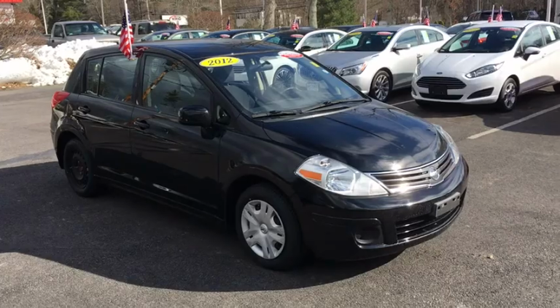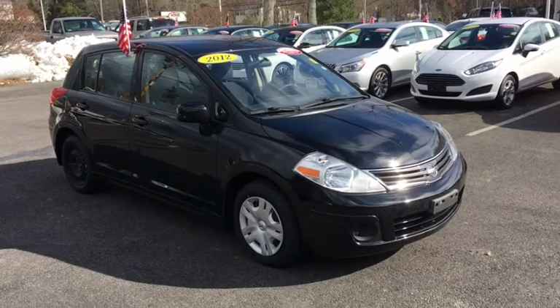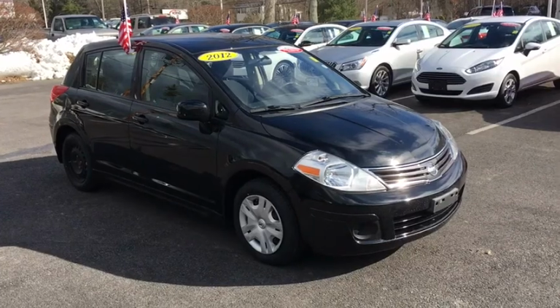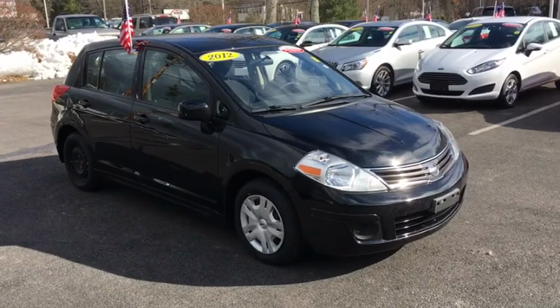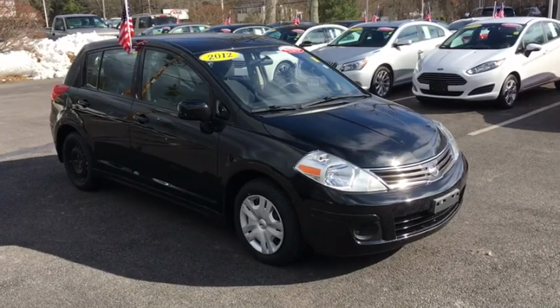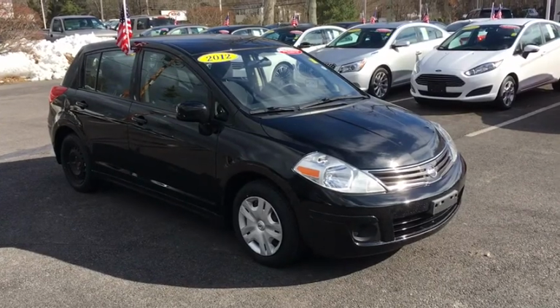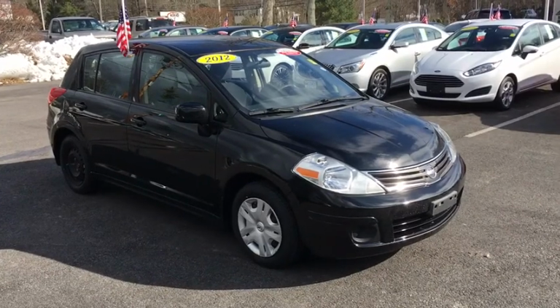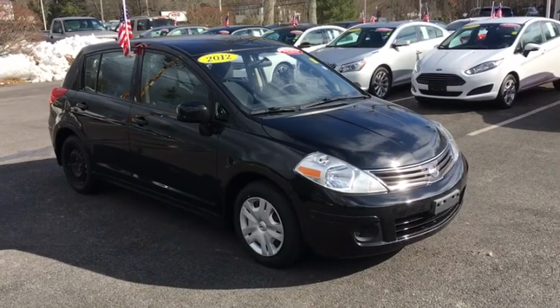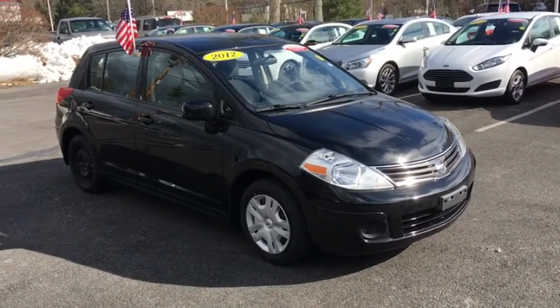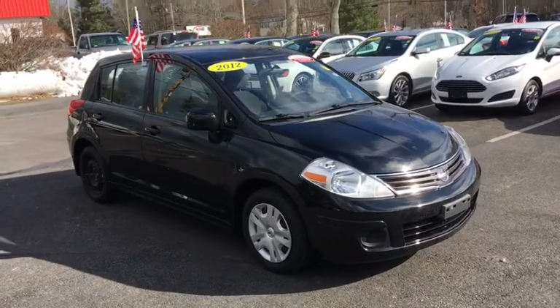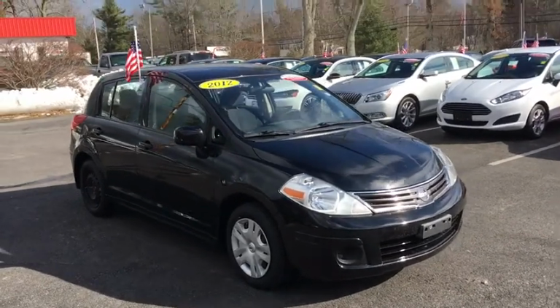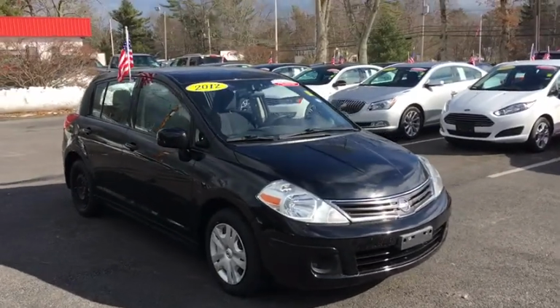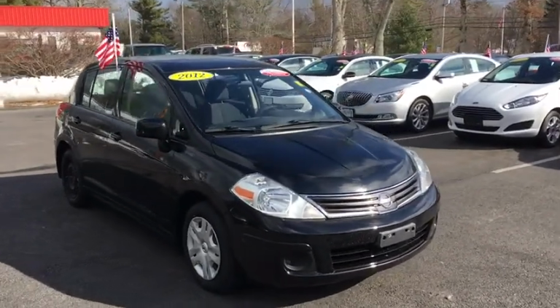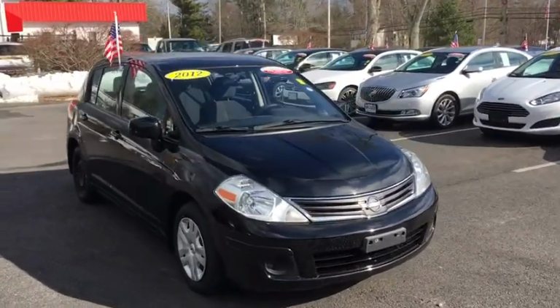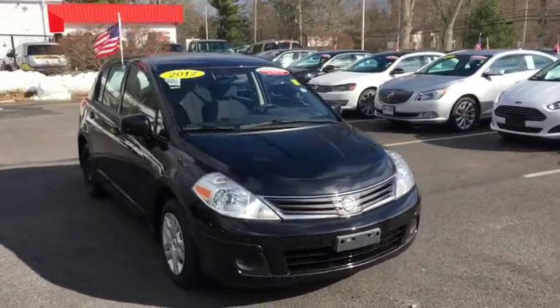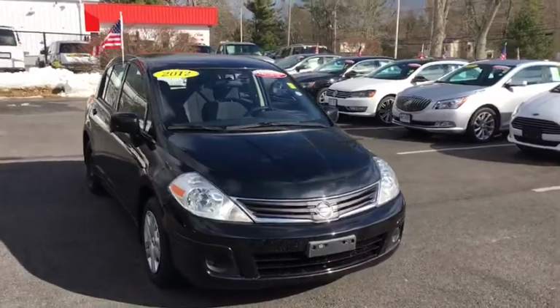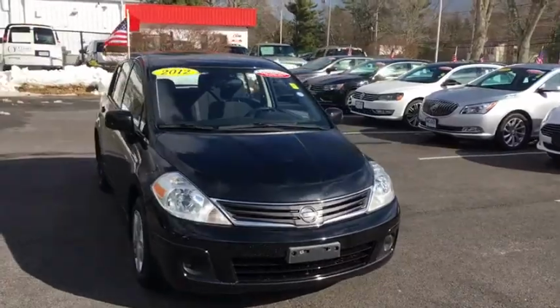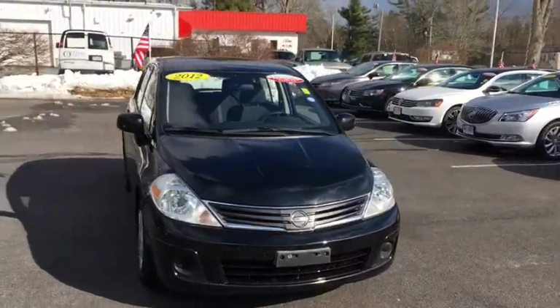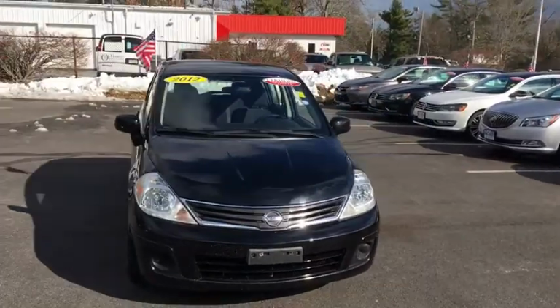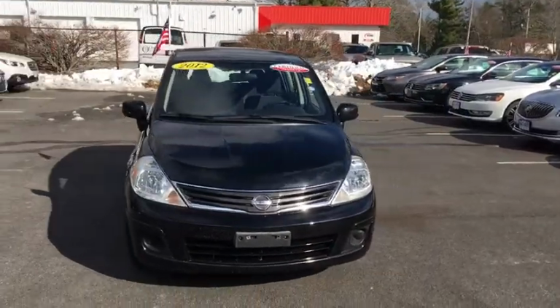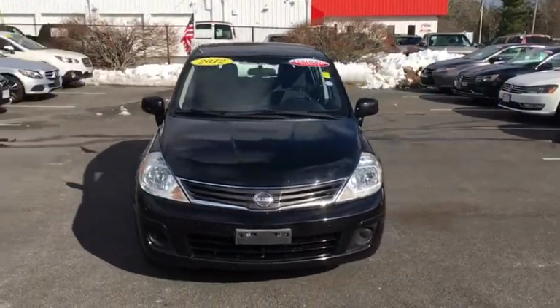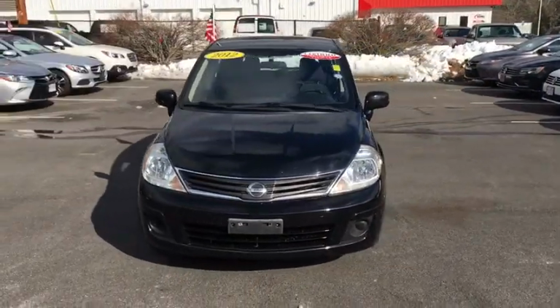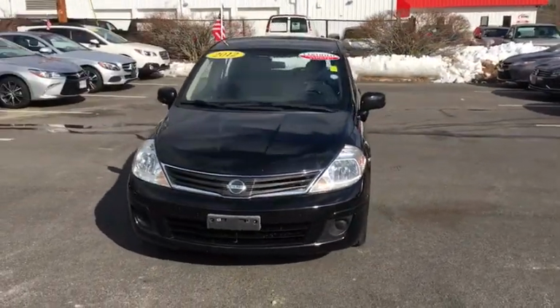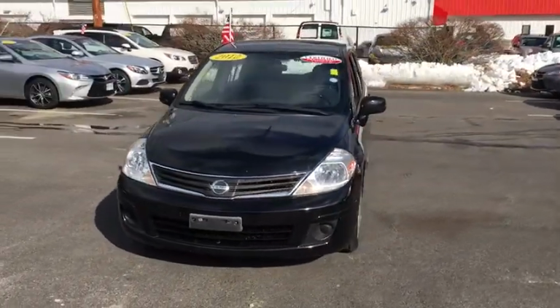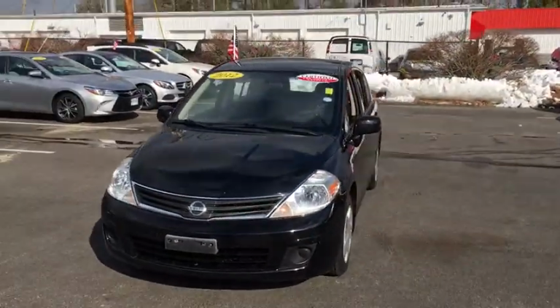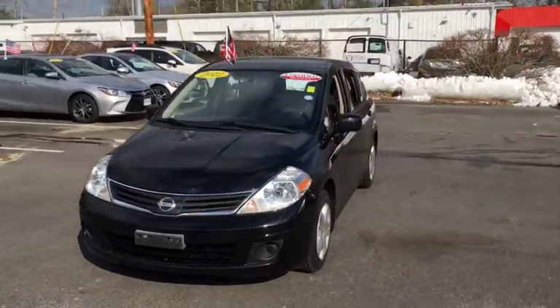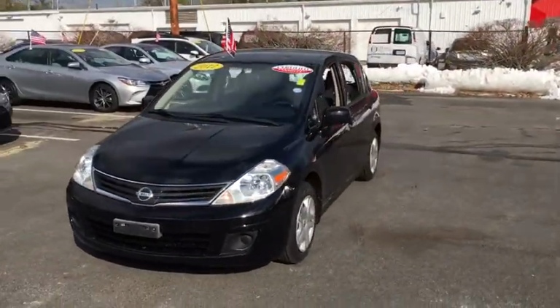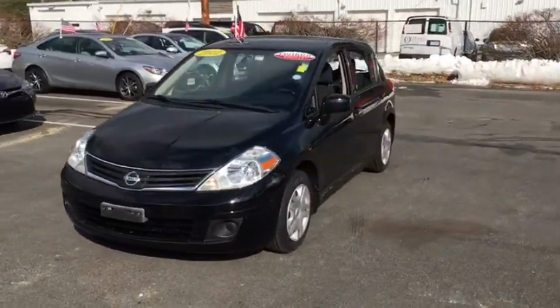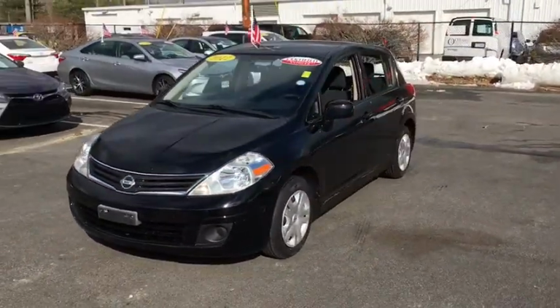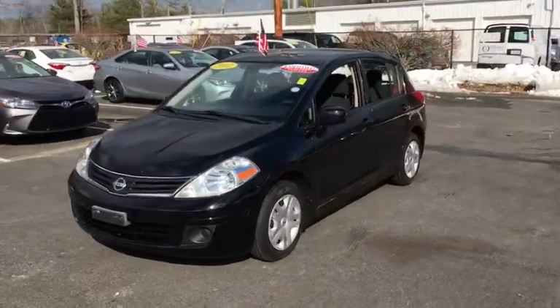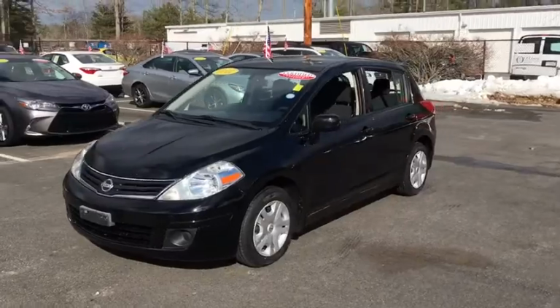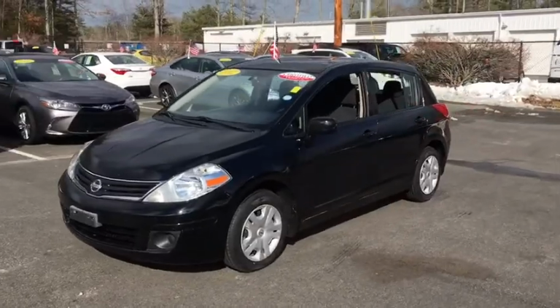The 2012 Nissan Versa. With its roomy and inviting interior, impressive technology, and exceptional gas mileage, the Nissan Versa is smart to own and fun to drive.